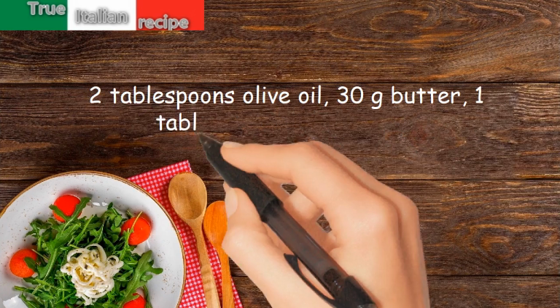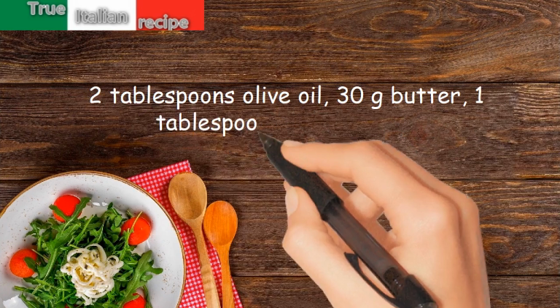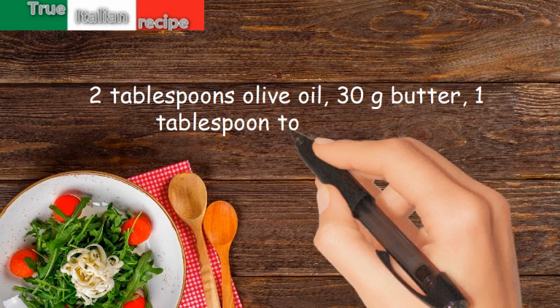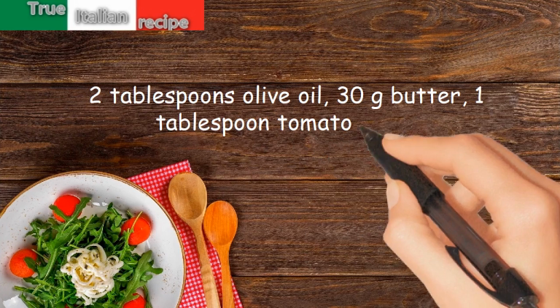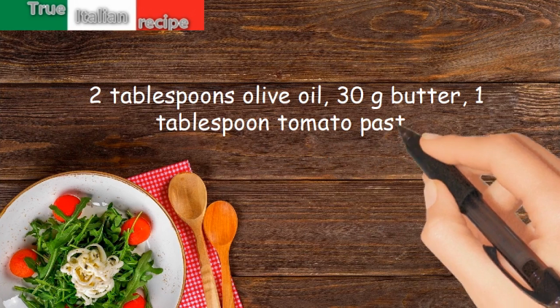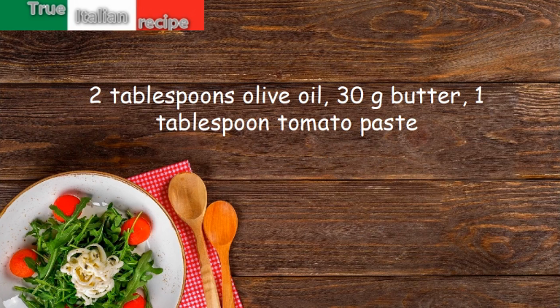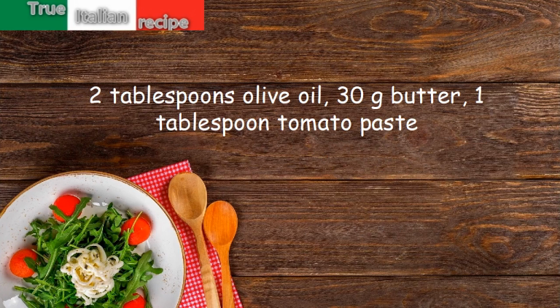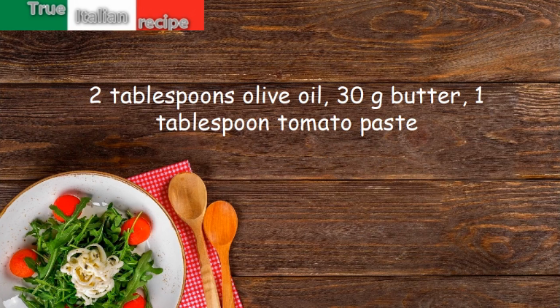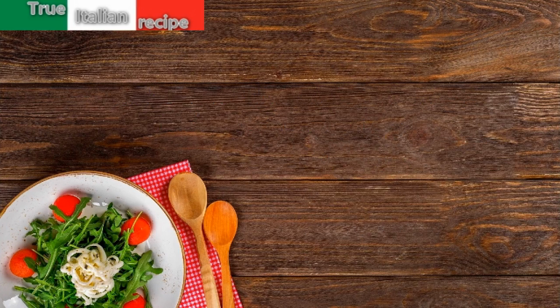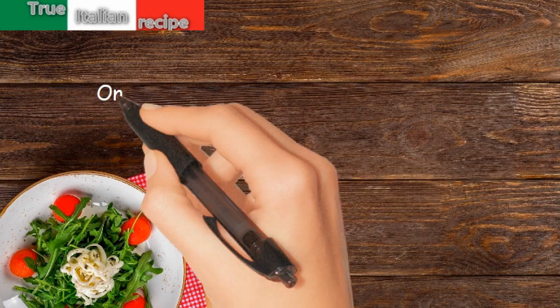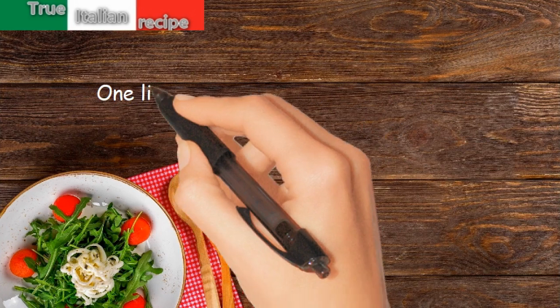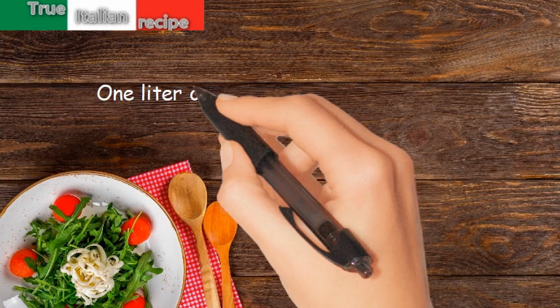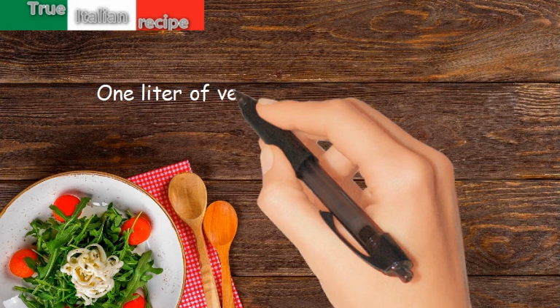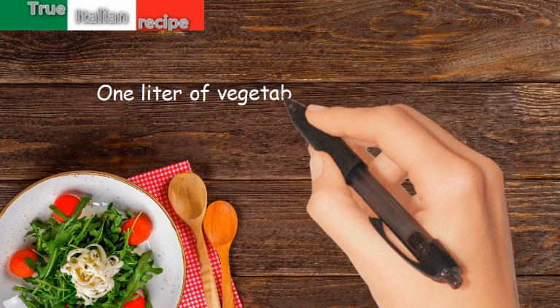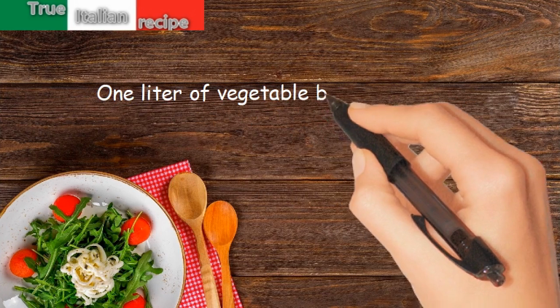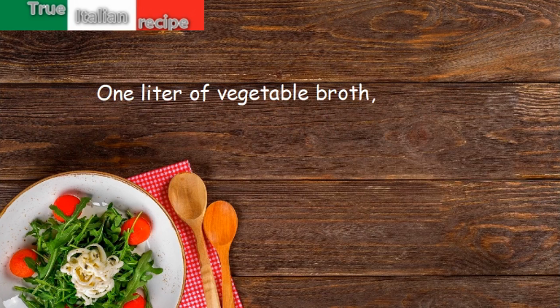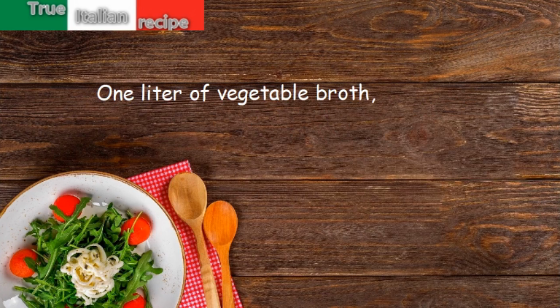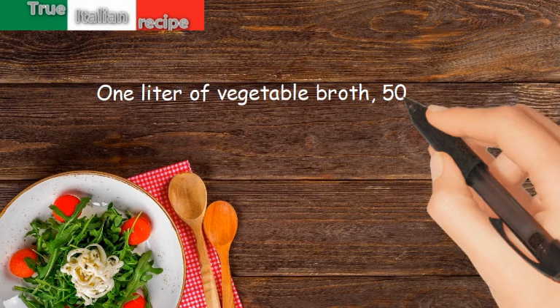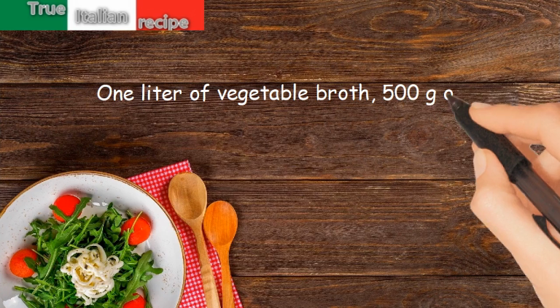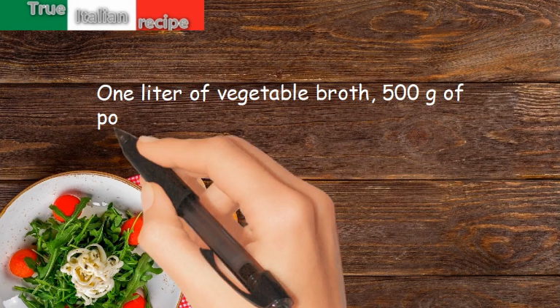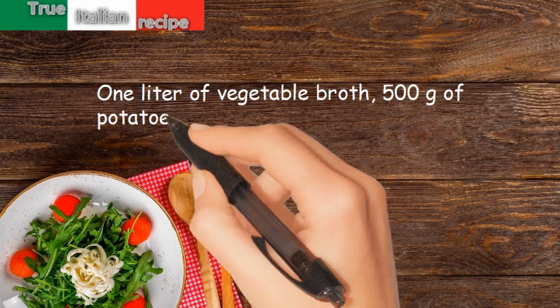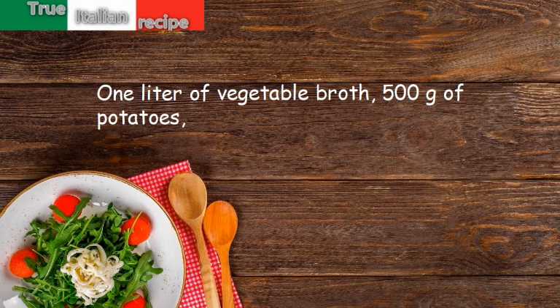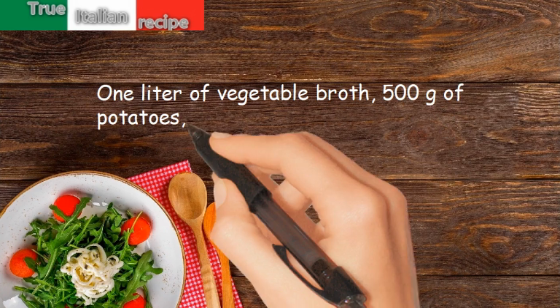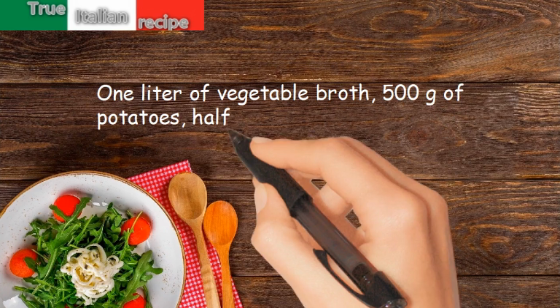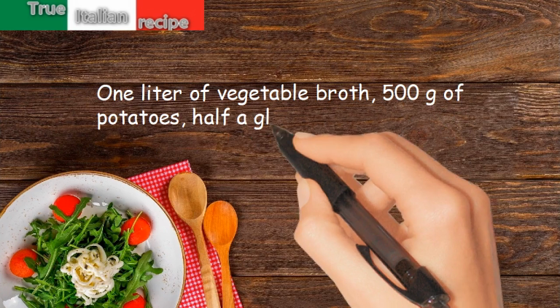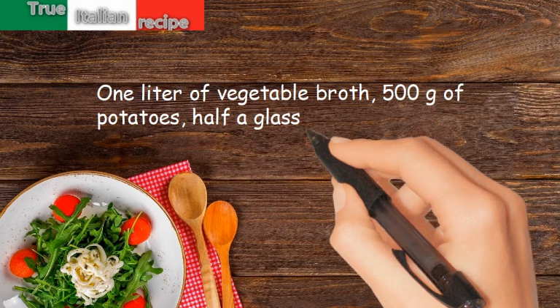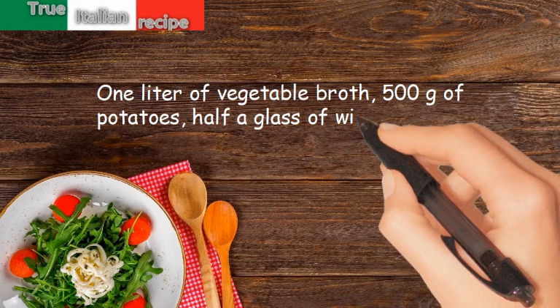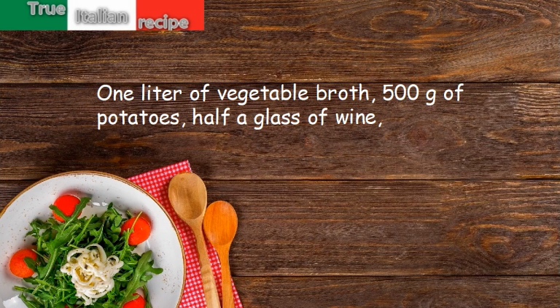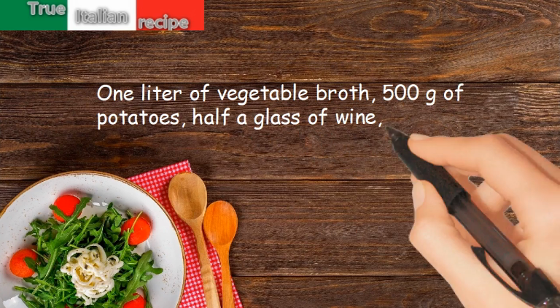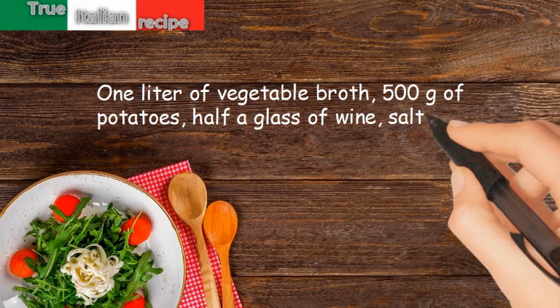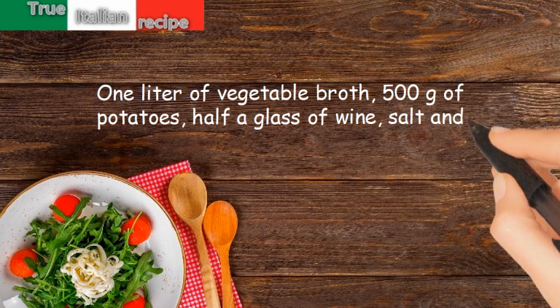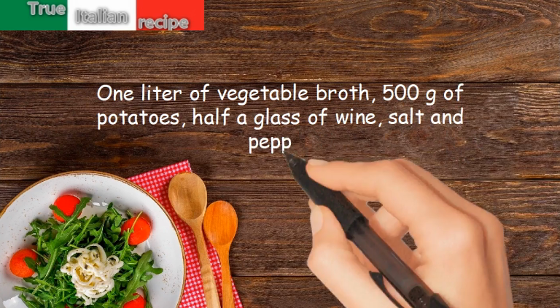1 tablespoon tomato paste. 1 liter of vegetable broth. 500g of potatoes. Half a glass of wine. Salt and pepper.